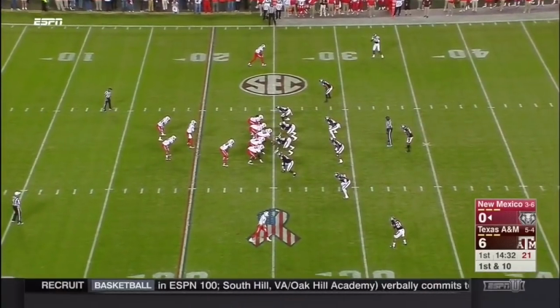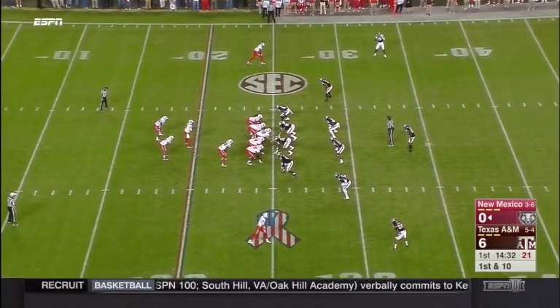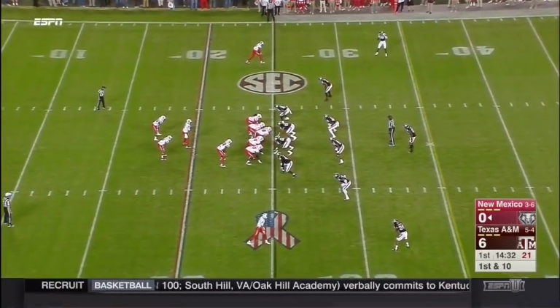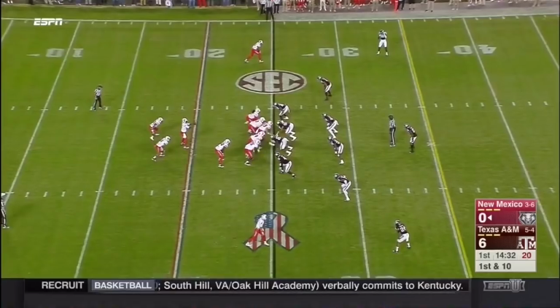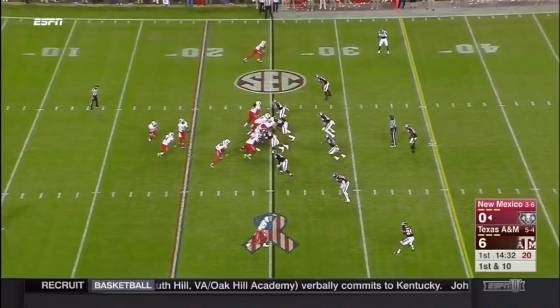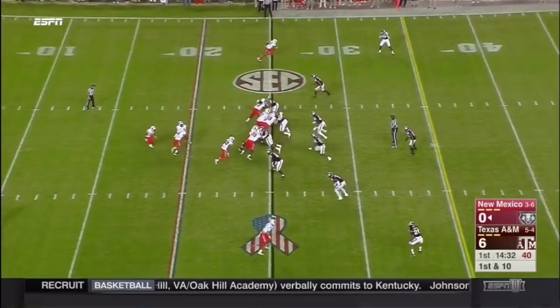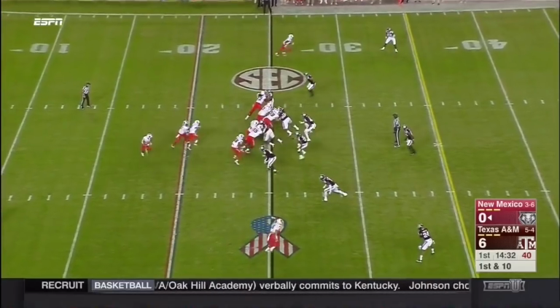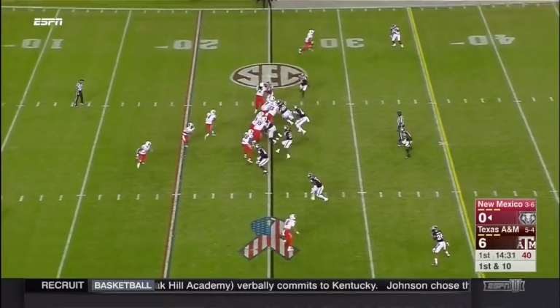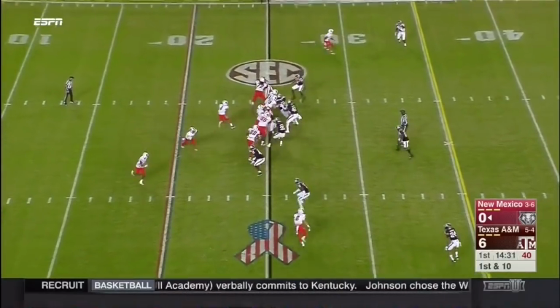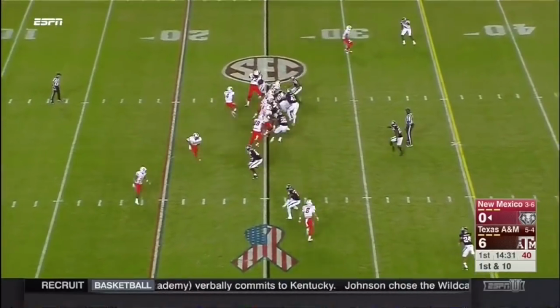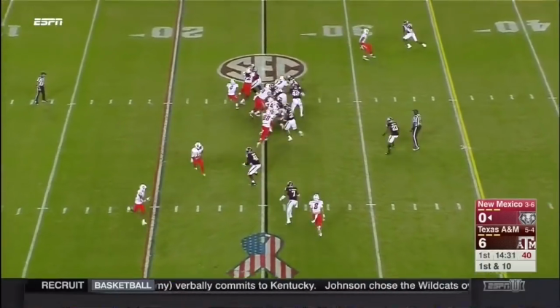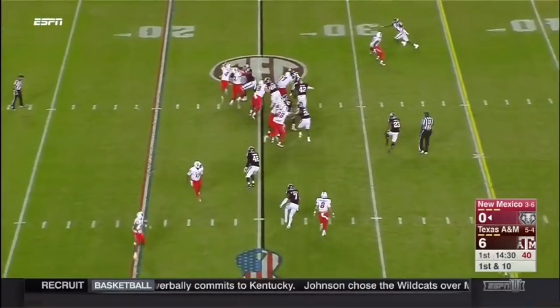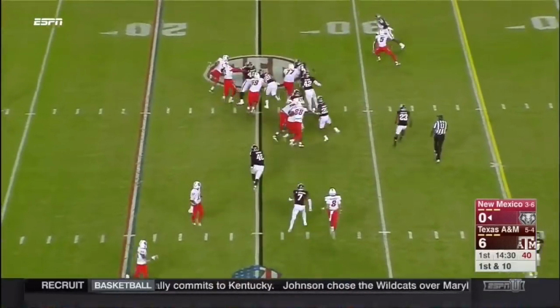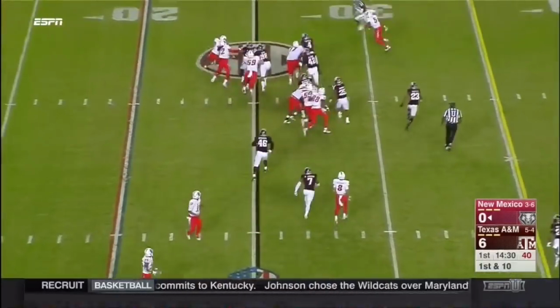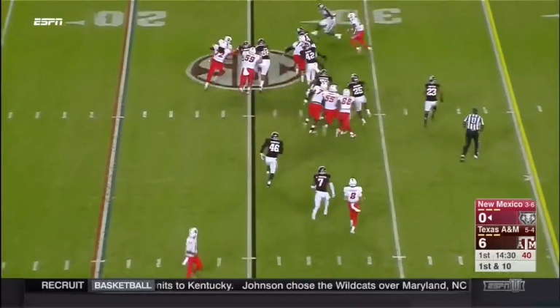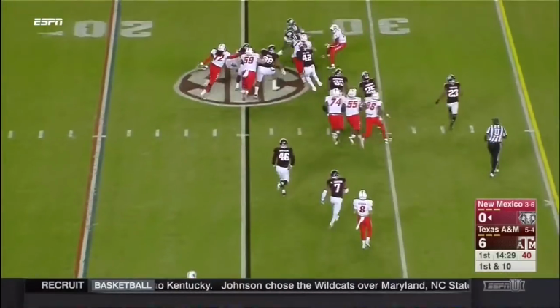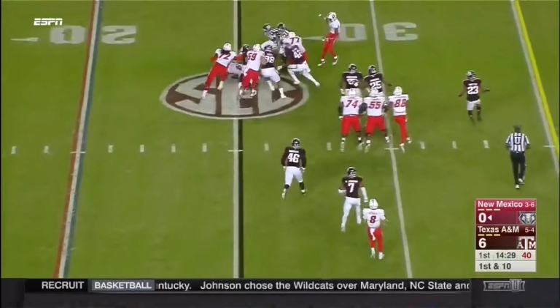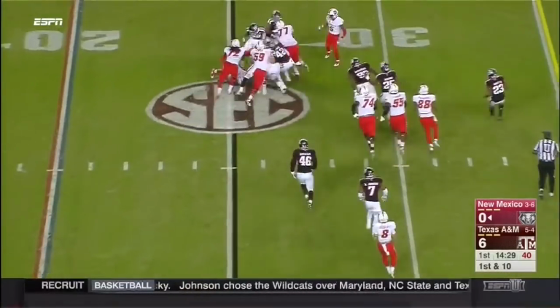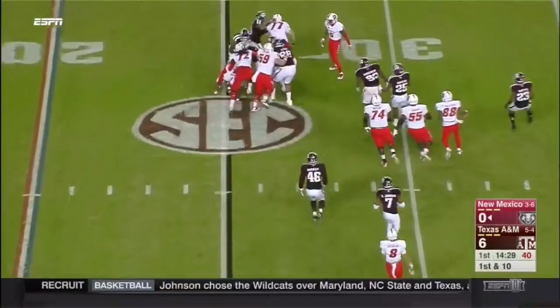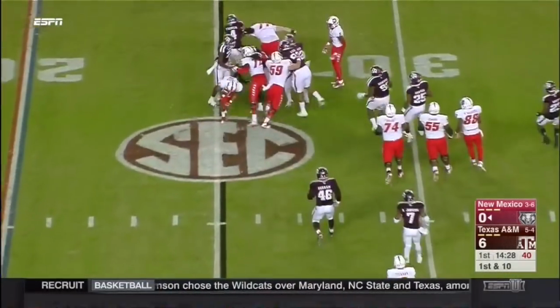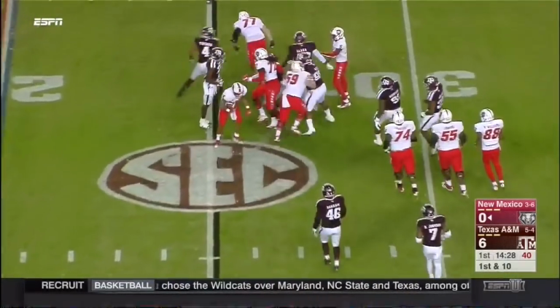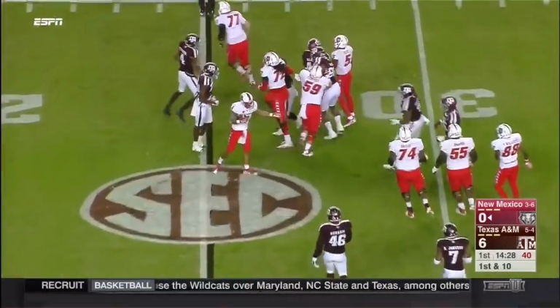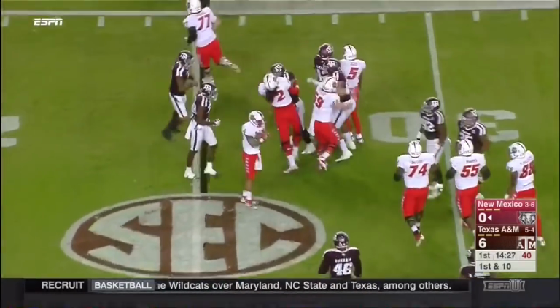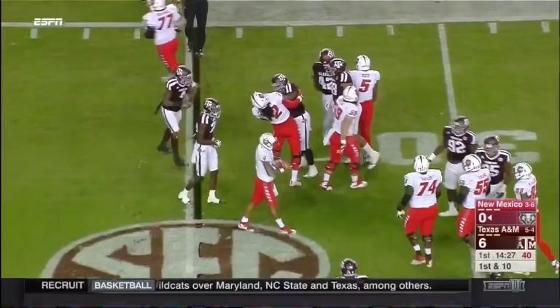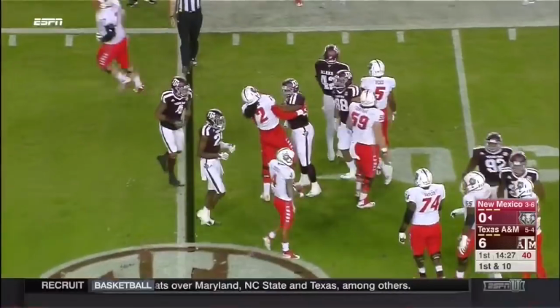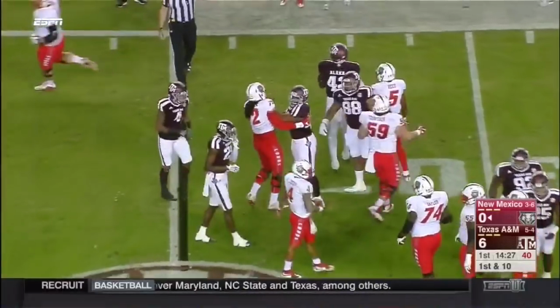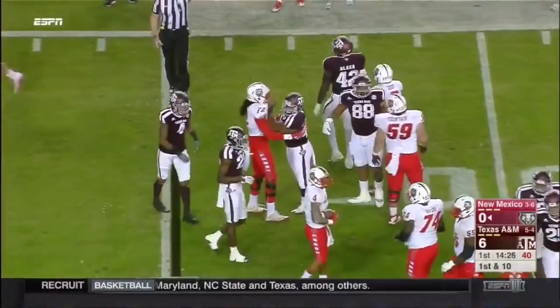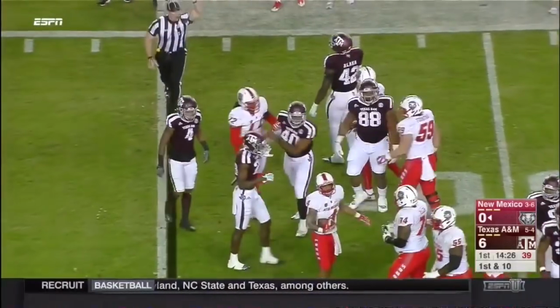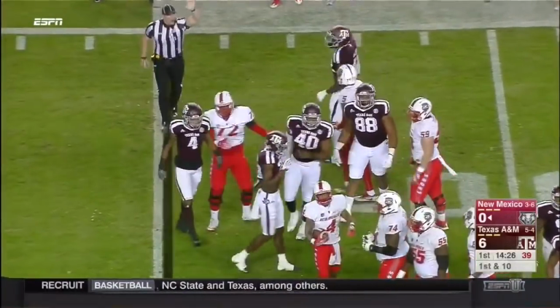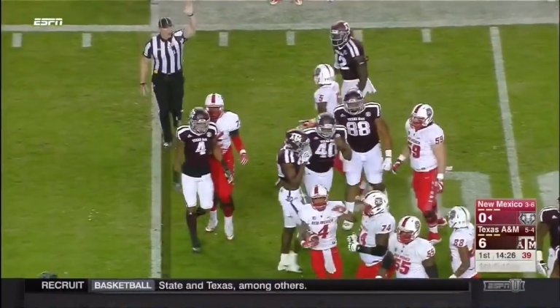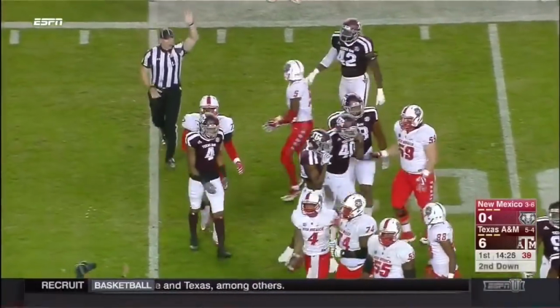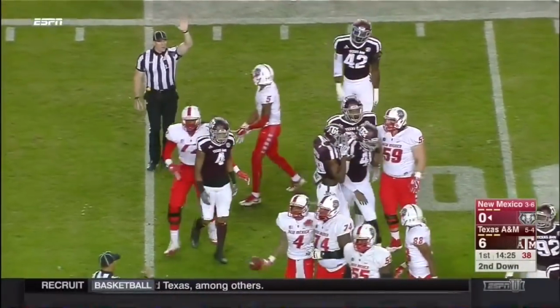See if he can kickstart this offense. He already has his degree and is working on his masters. Rommel Jordan trying to bounce it to the outside in this triple option.